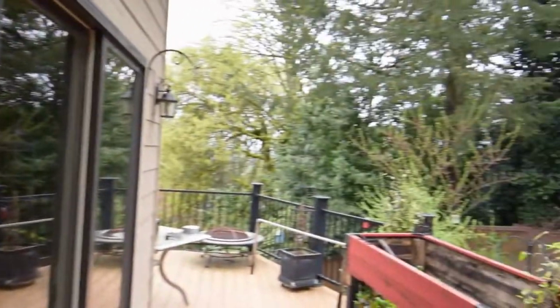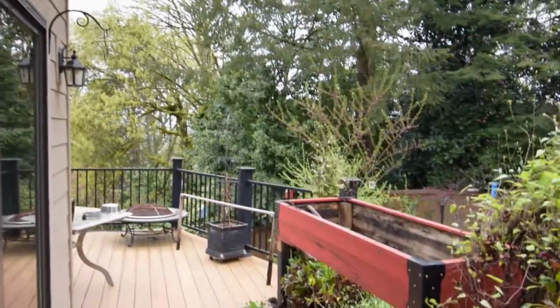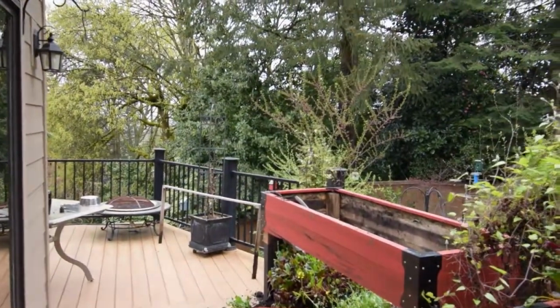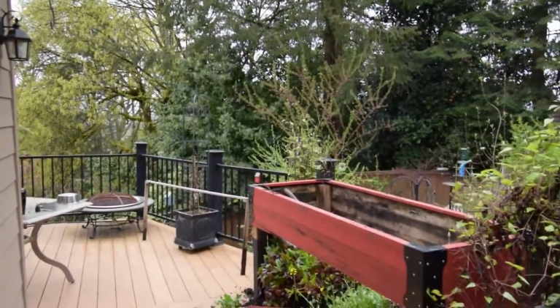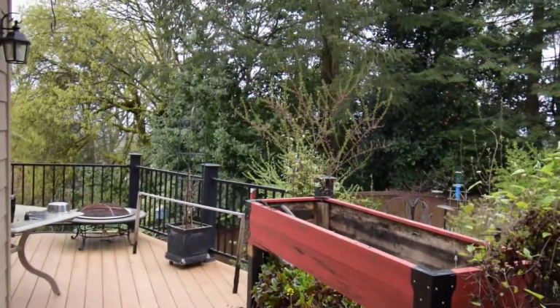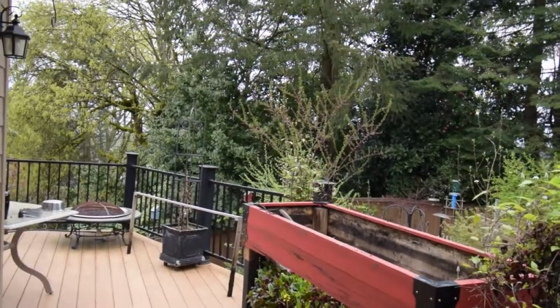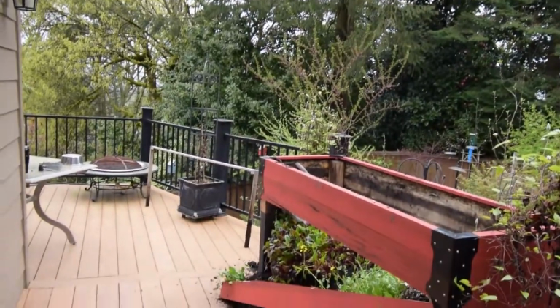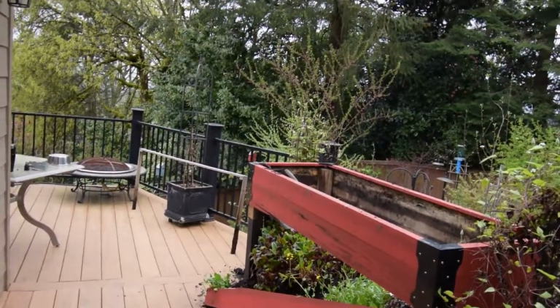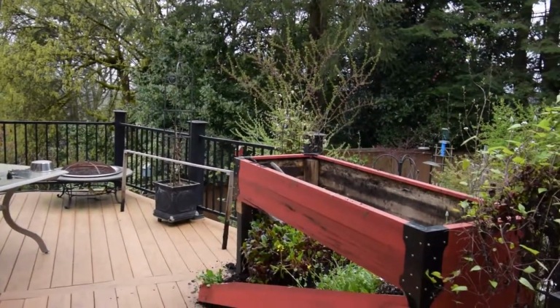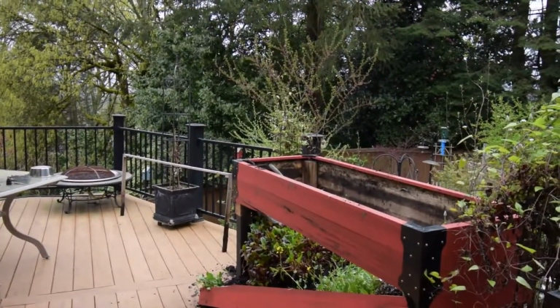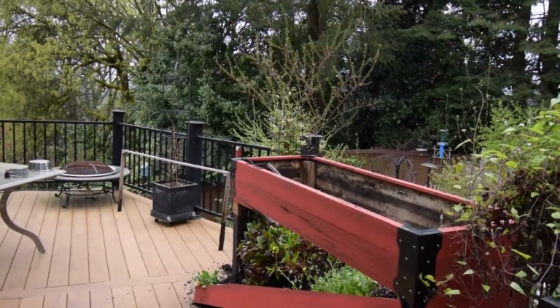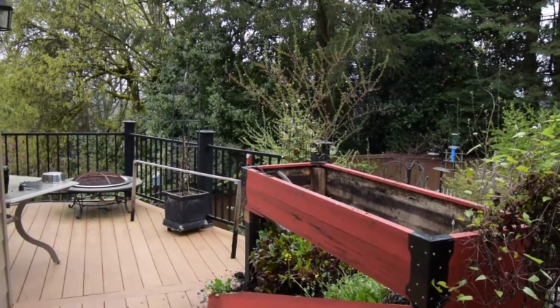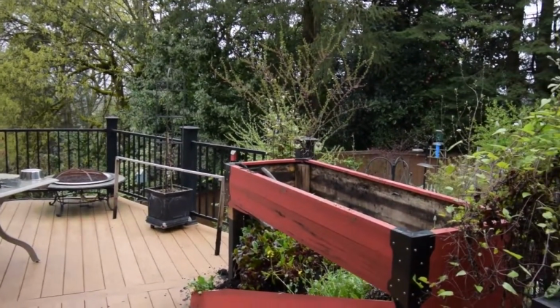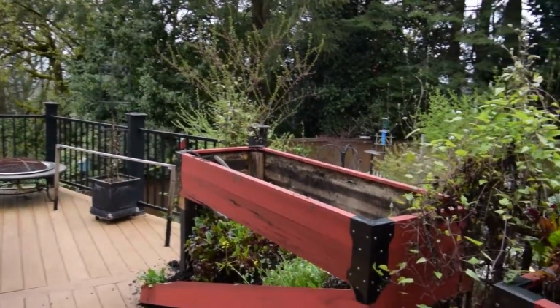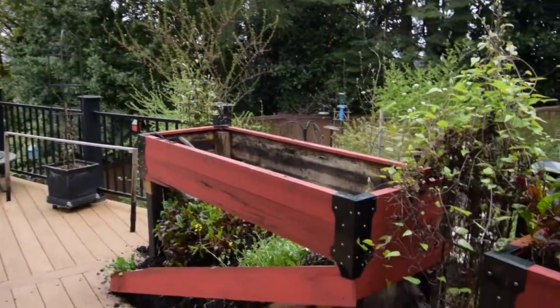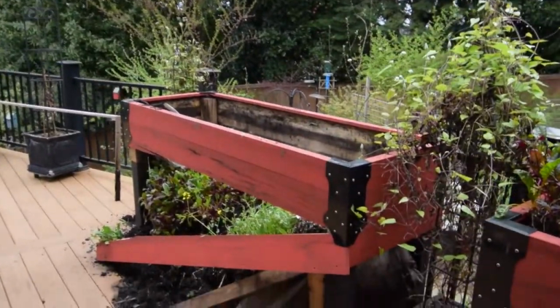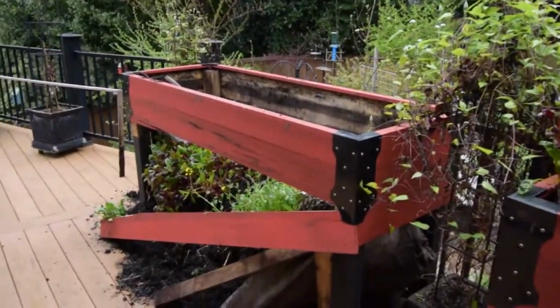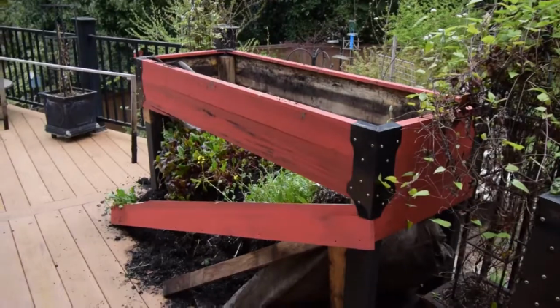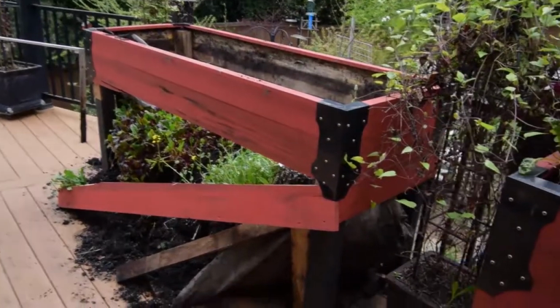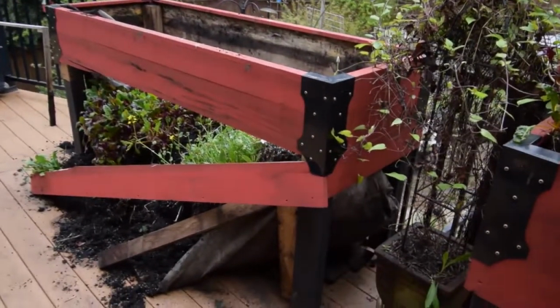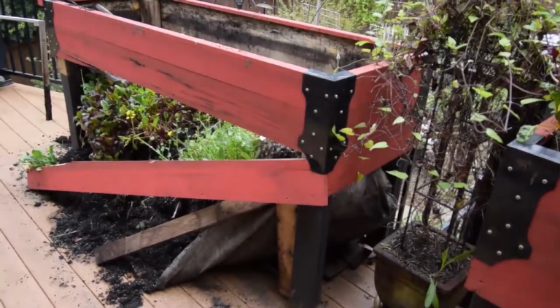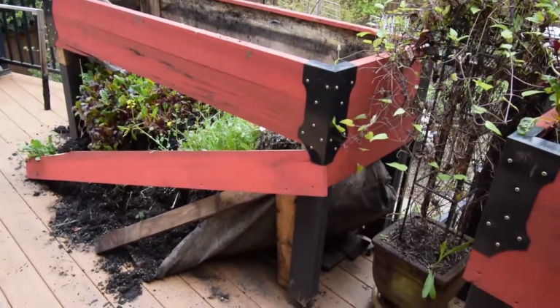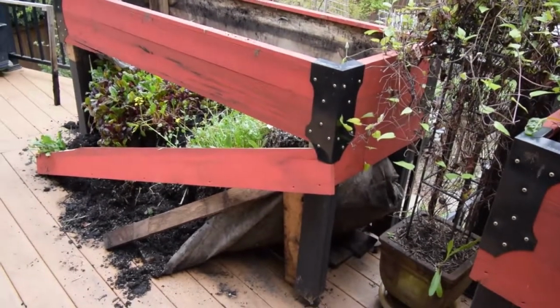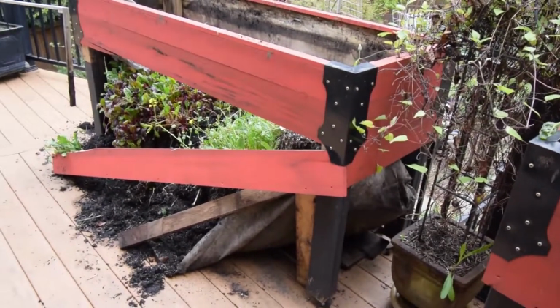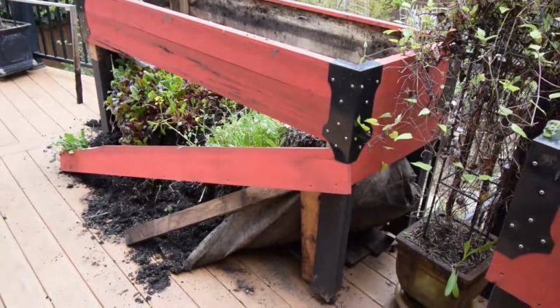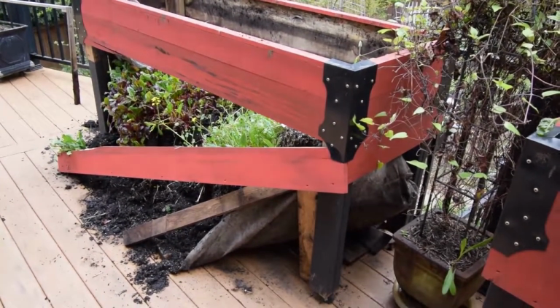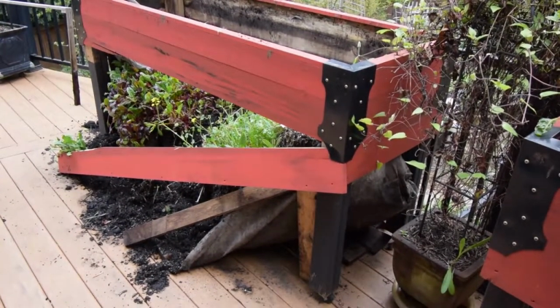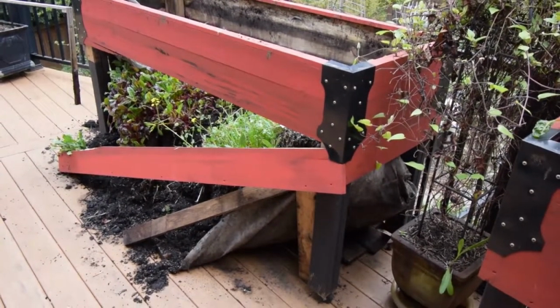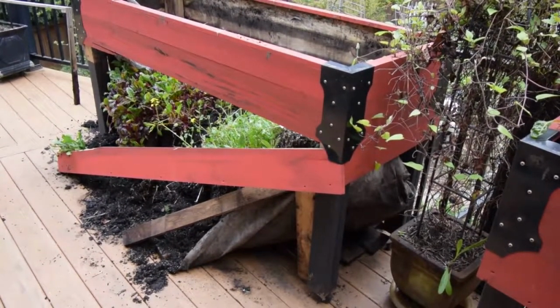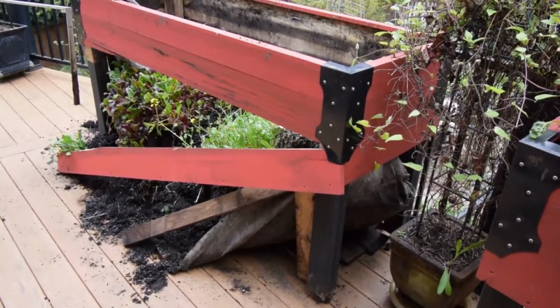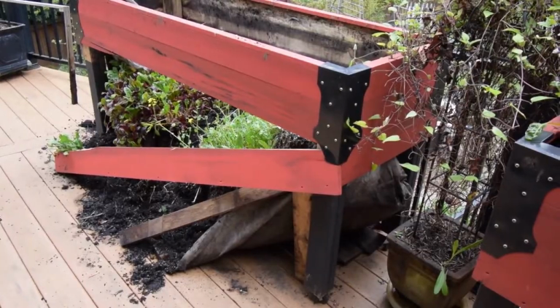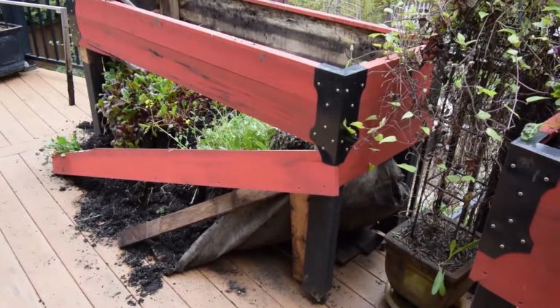So as you can see, the garden box — we got a lot of rain this last week and it decided to drop the bottom out of it. I'm glad this happened now instead of when I had it fully growing this summer.